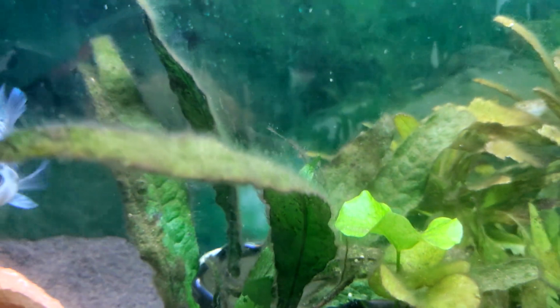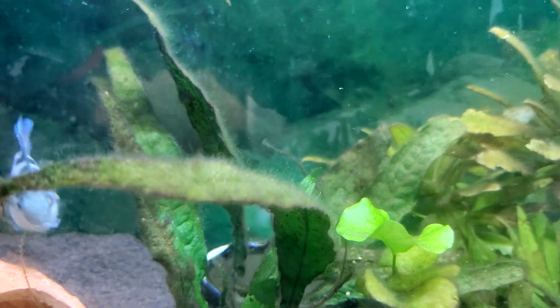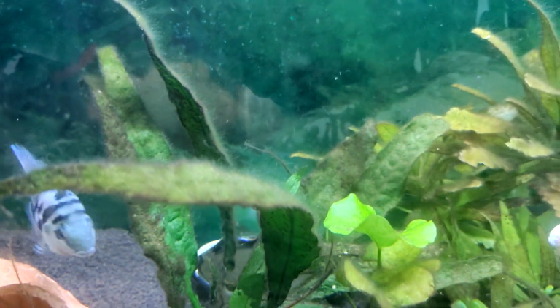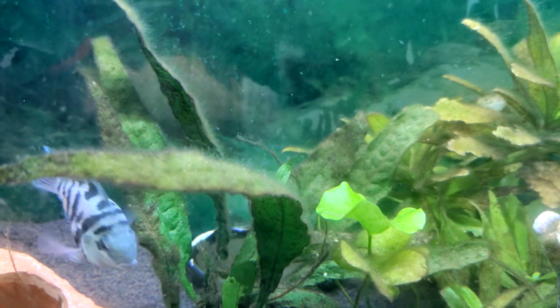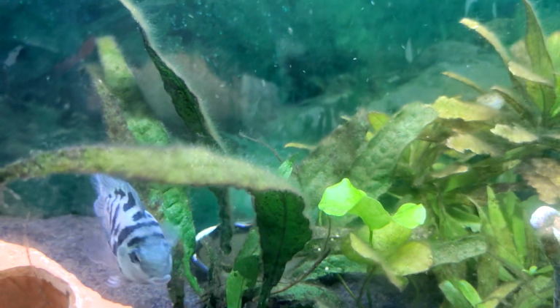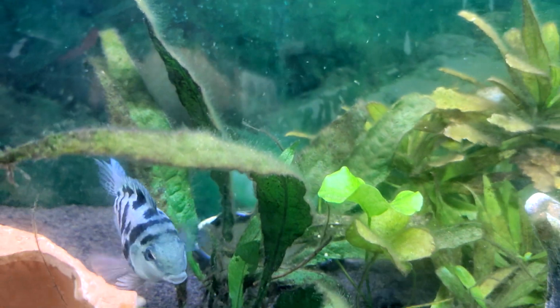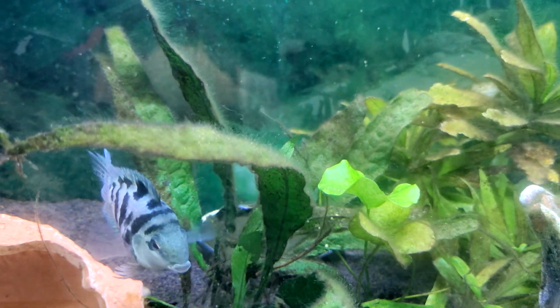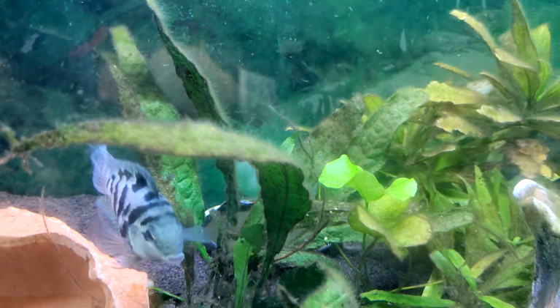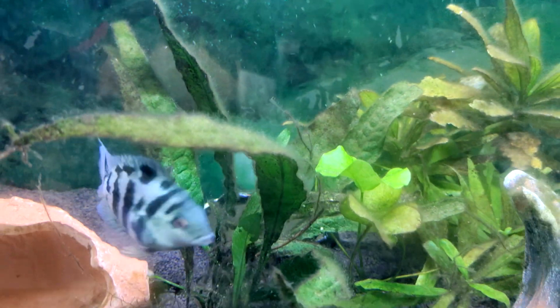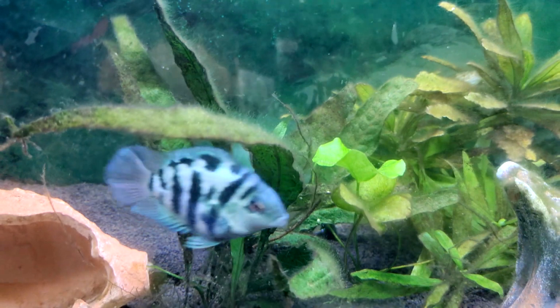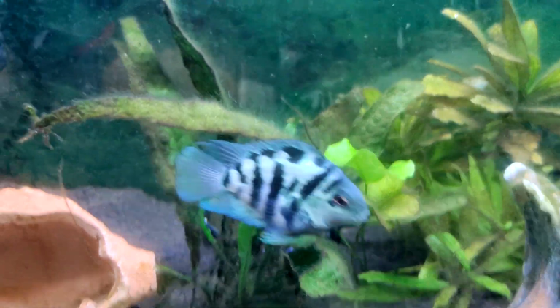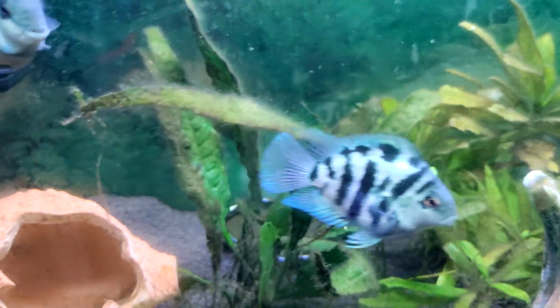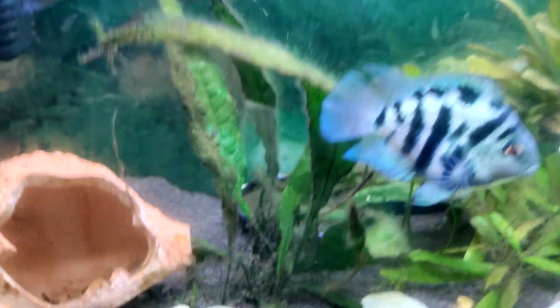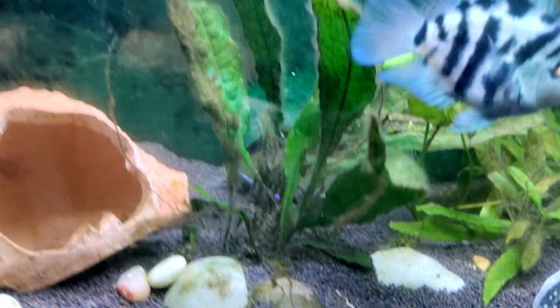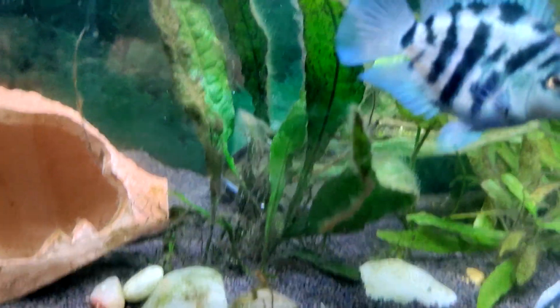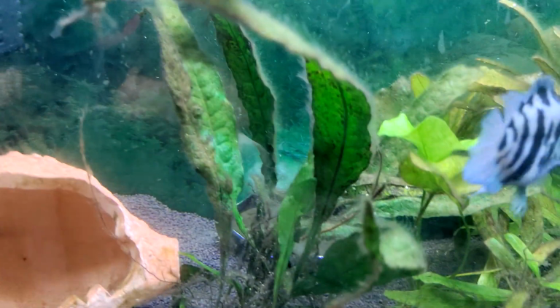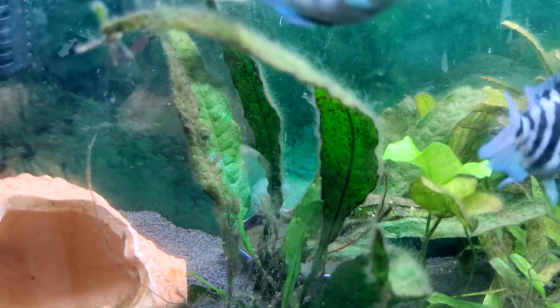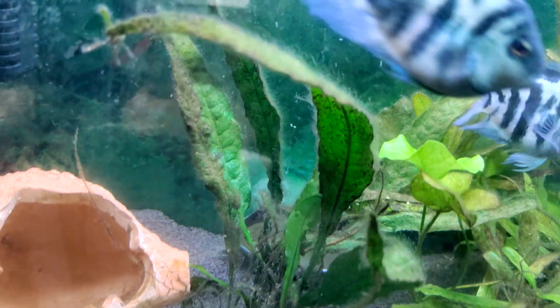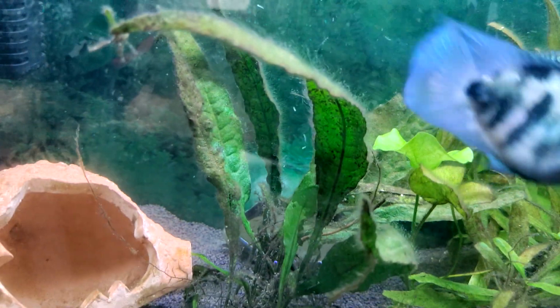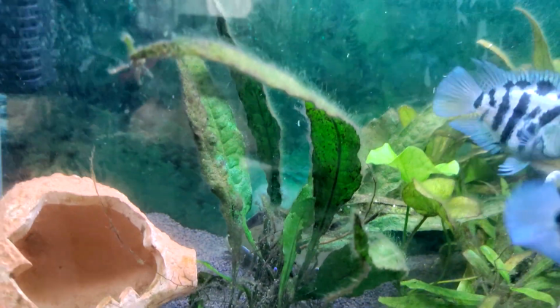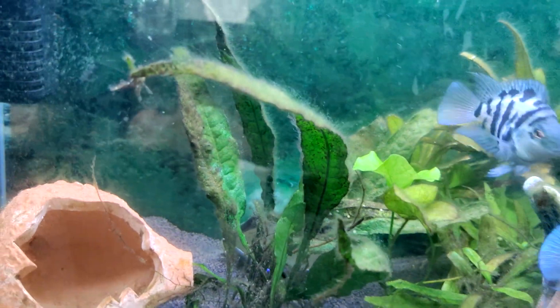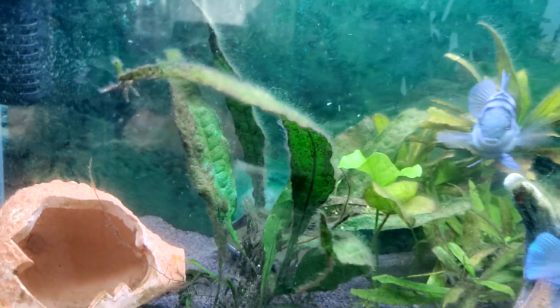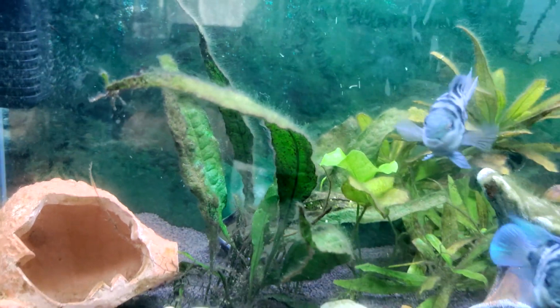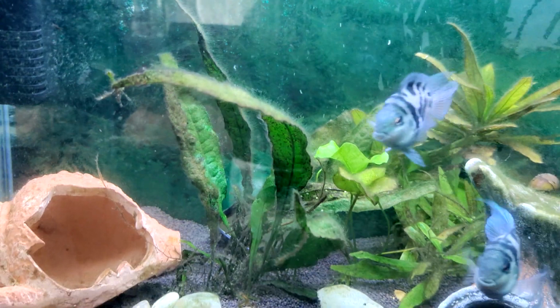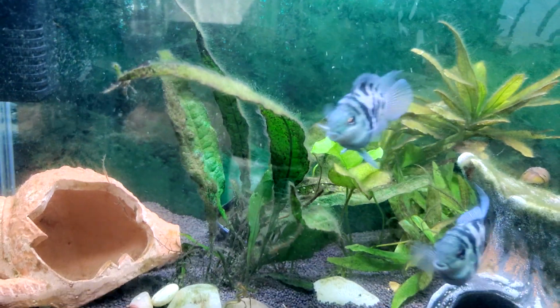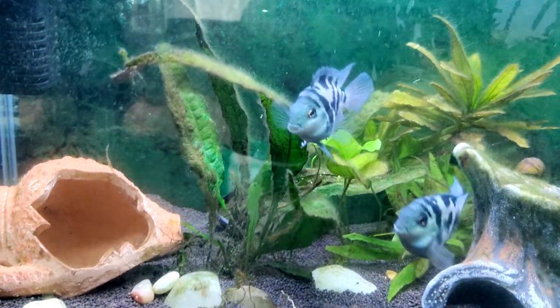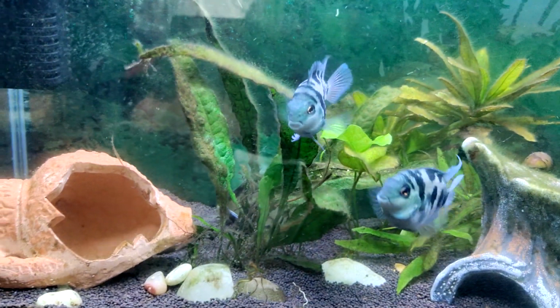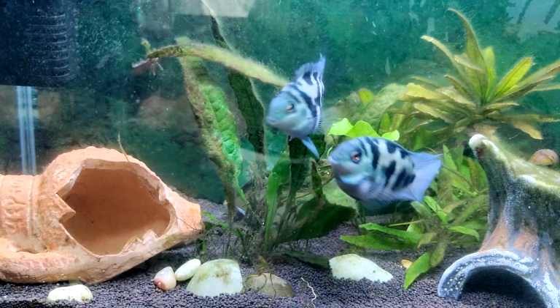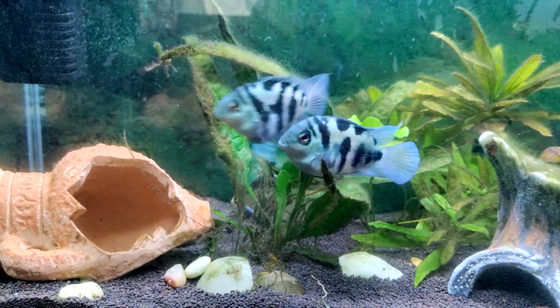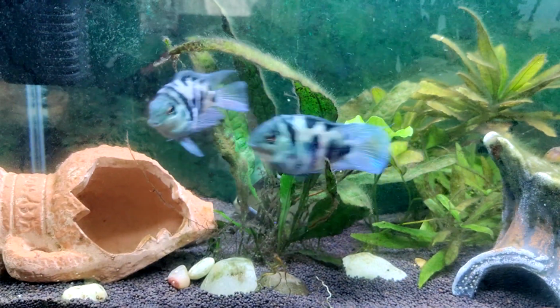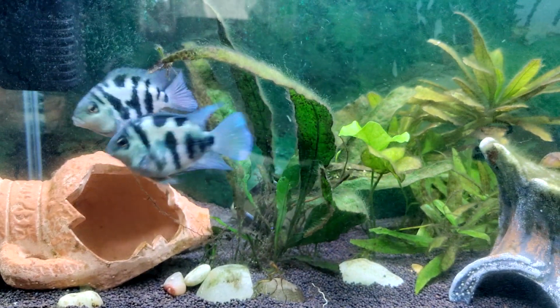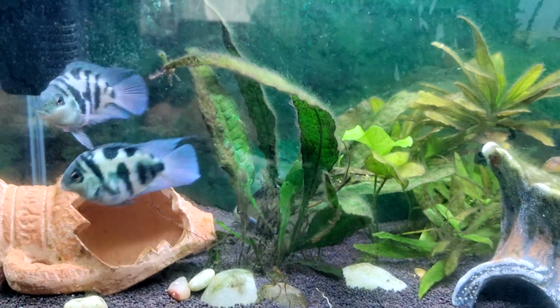Many people encounter this problem when plants in the aquarium start to grow algae, which spoils the appearance of the aquarium. Today I will tell you how you can clean such plants from fouling.